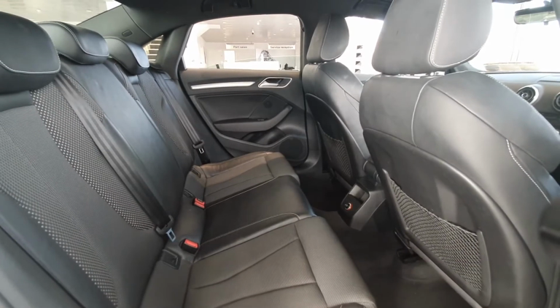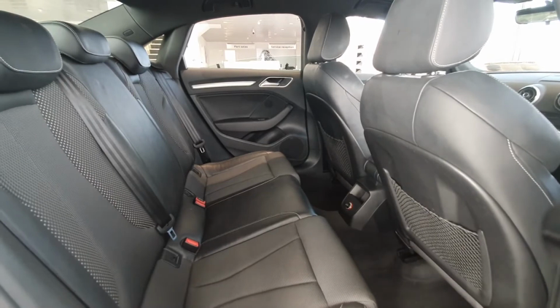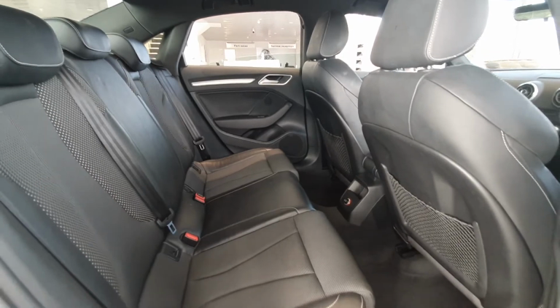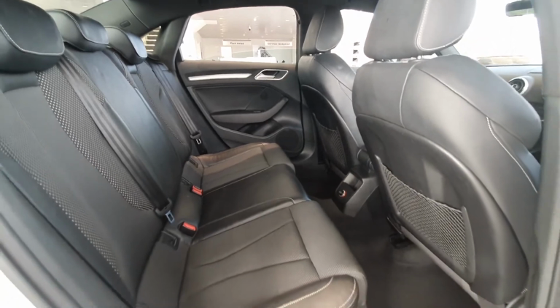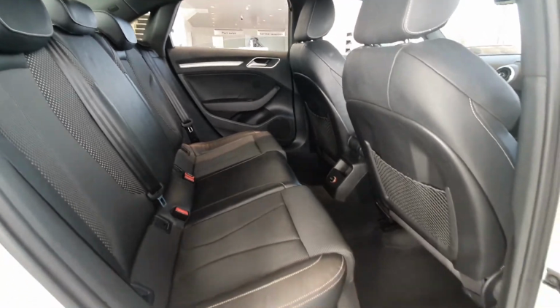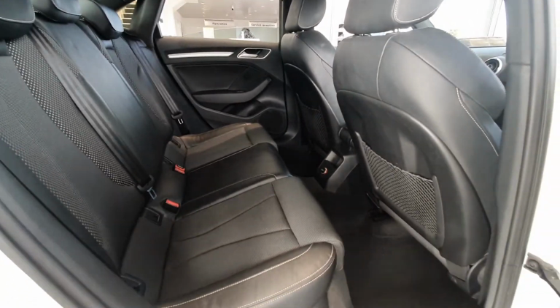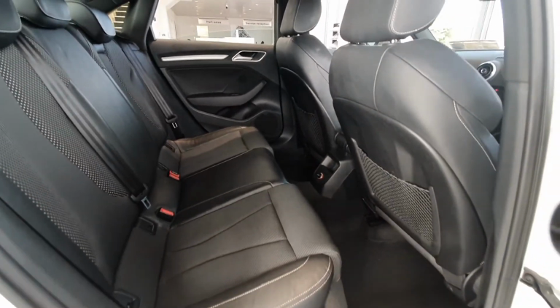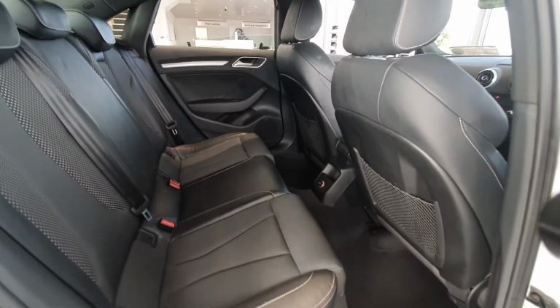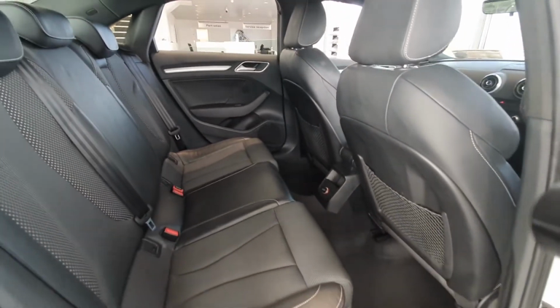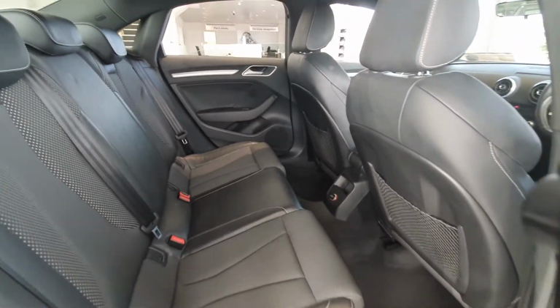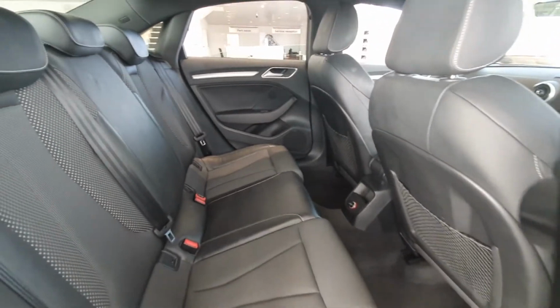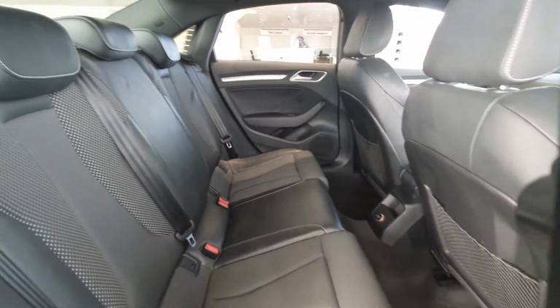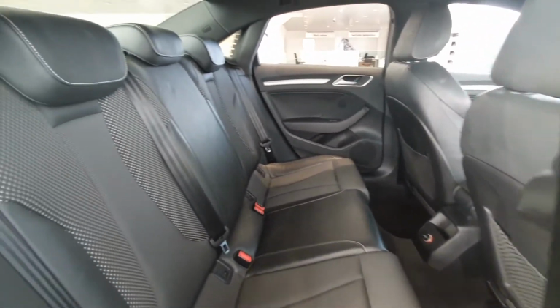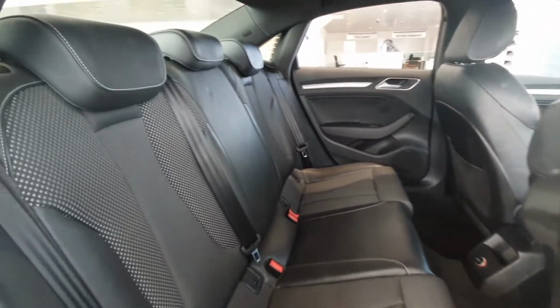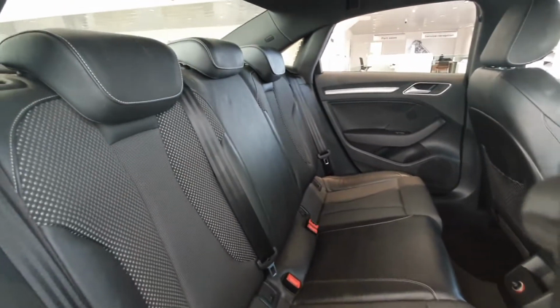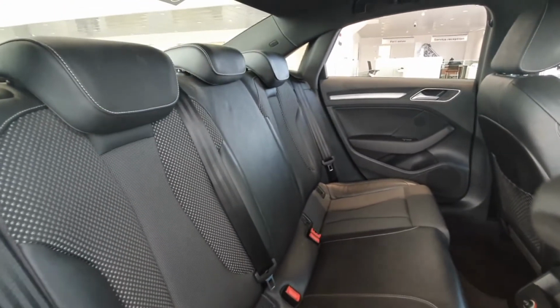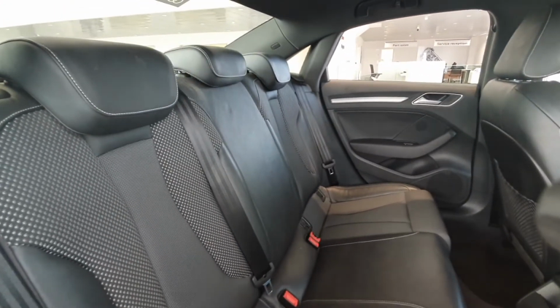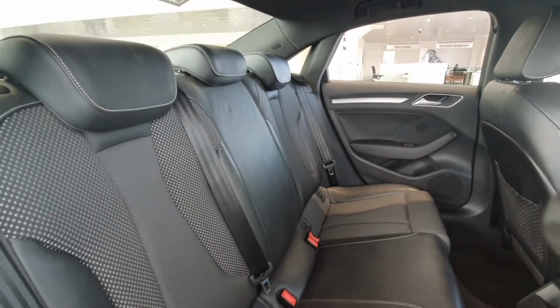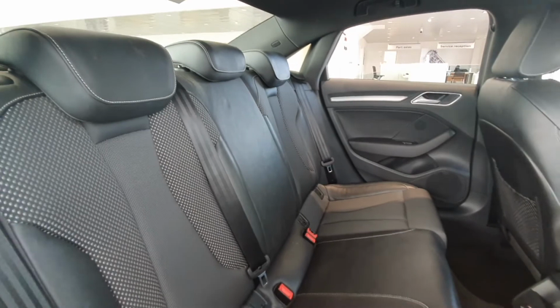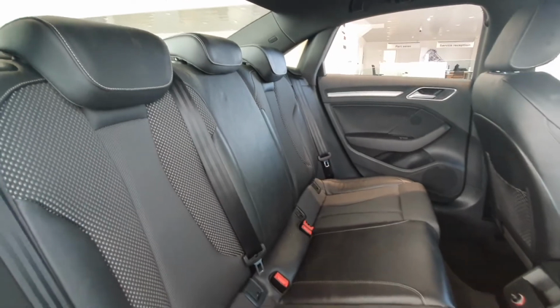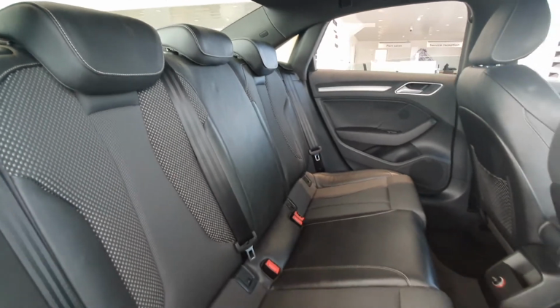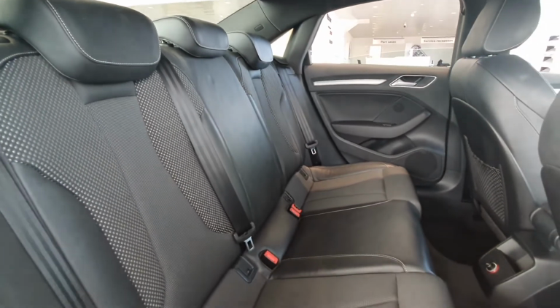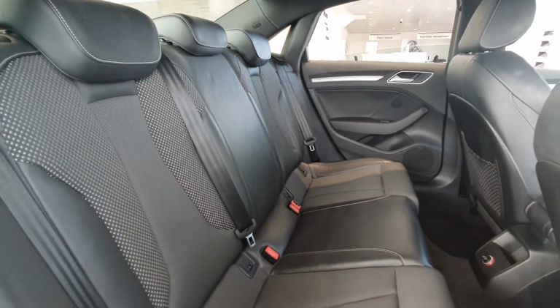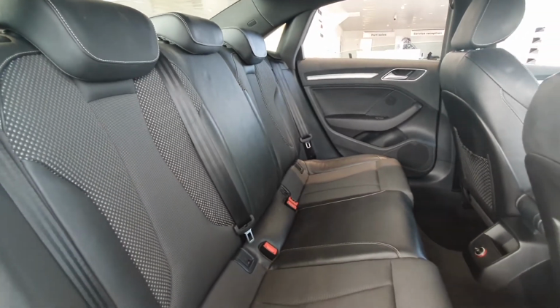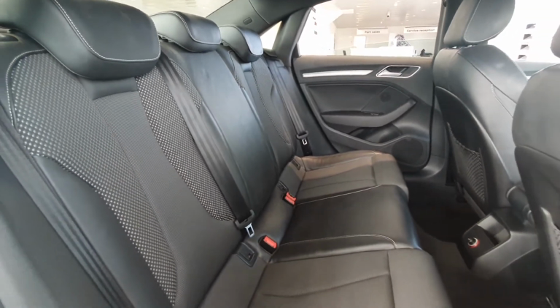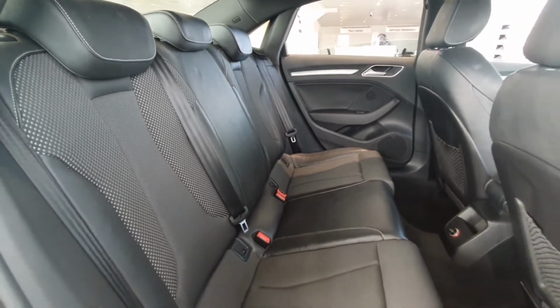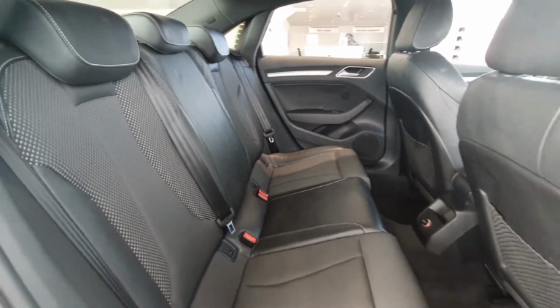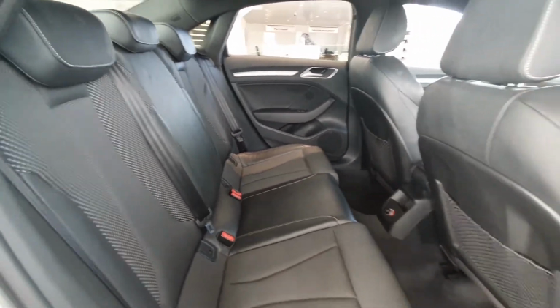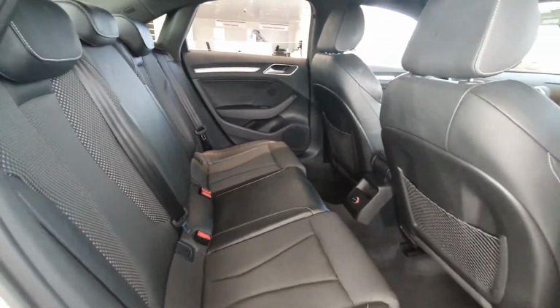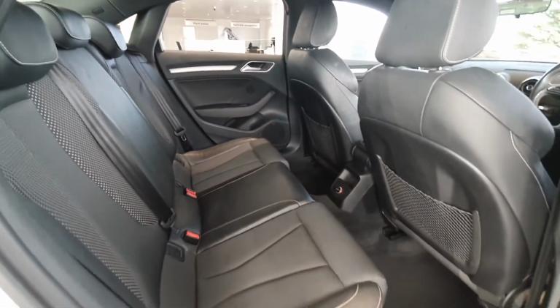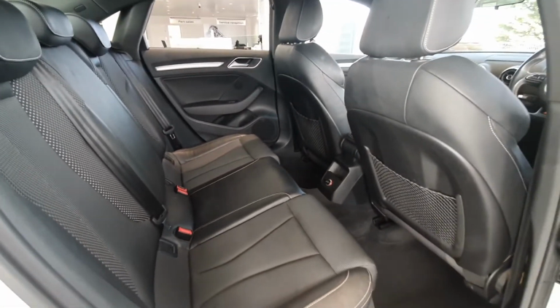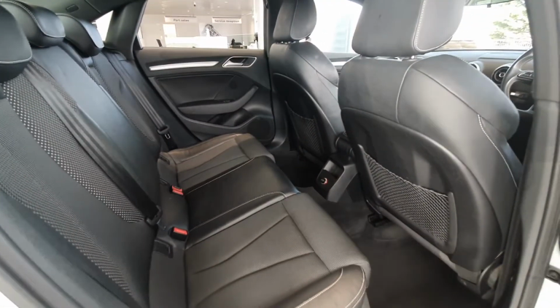Inside the back of the car, the seats are equipped with the S line half leather interior. There are three headrests, ISOFIX mounting points on each side, and also plenty of leg room.